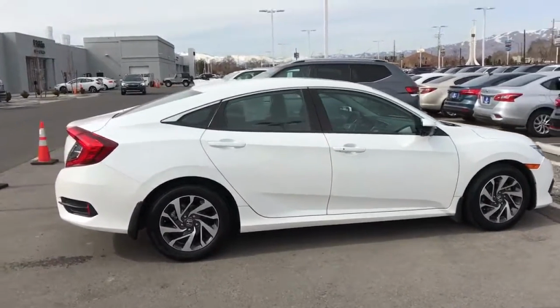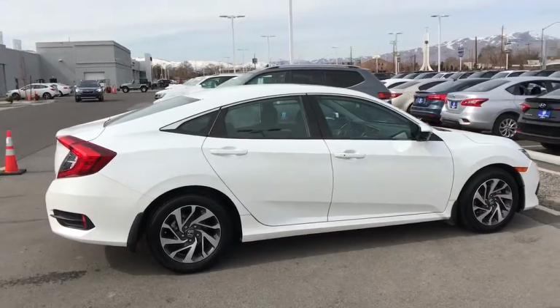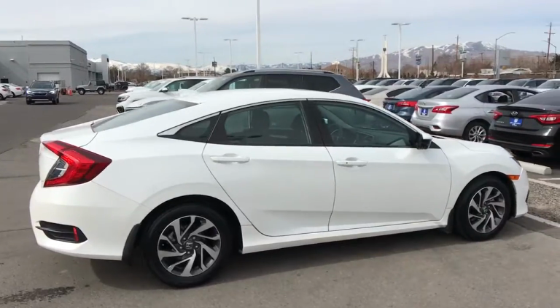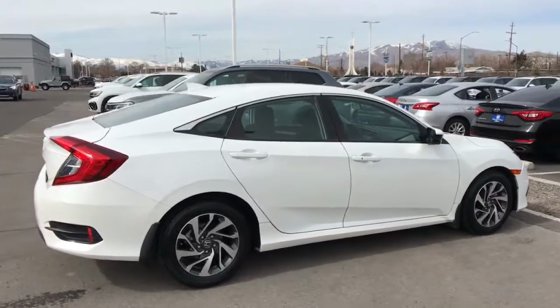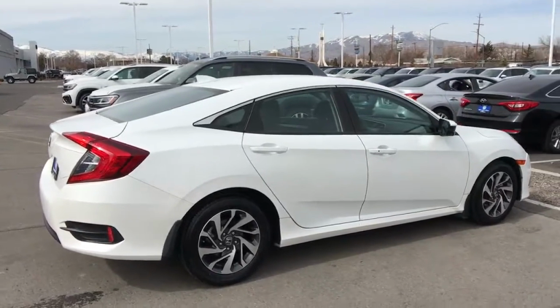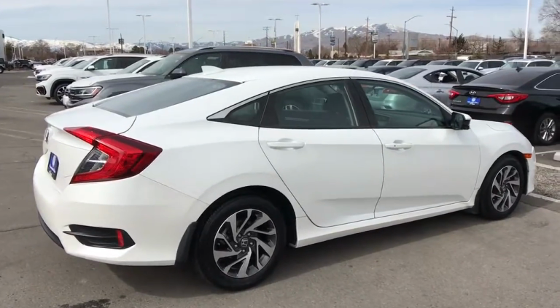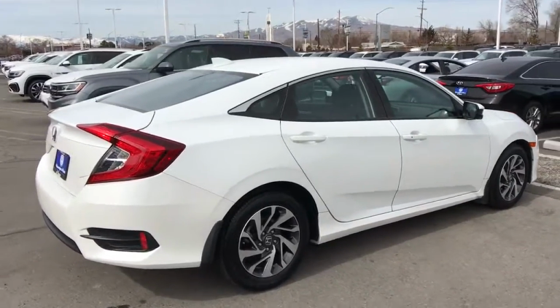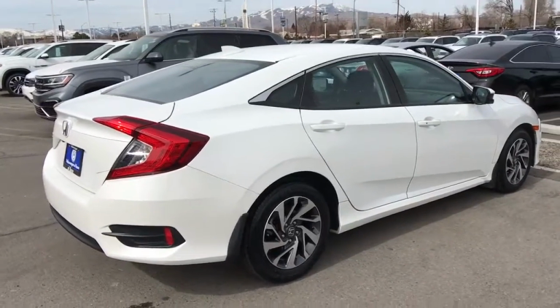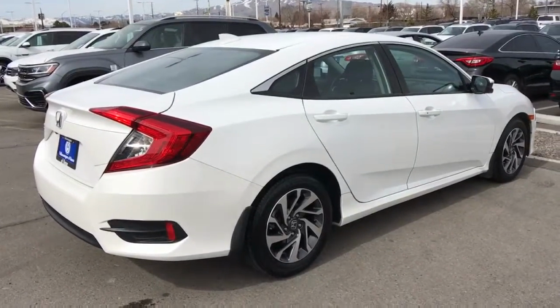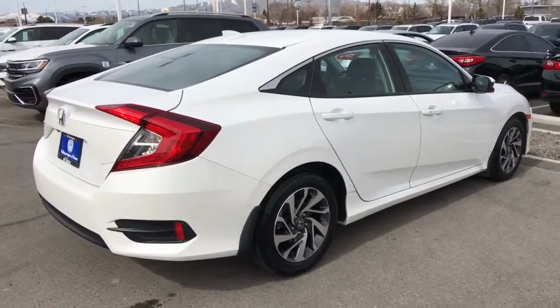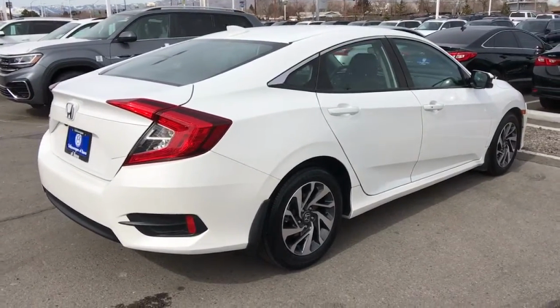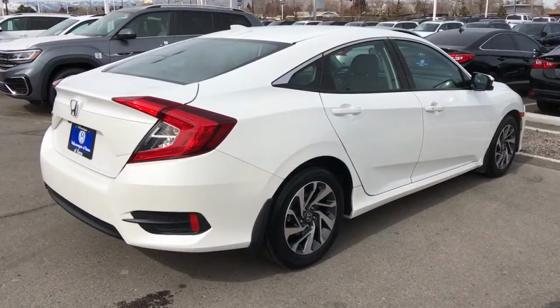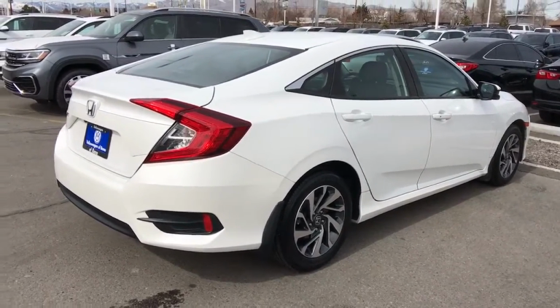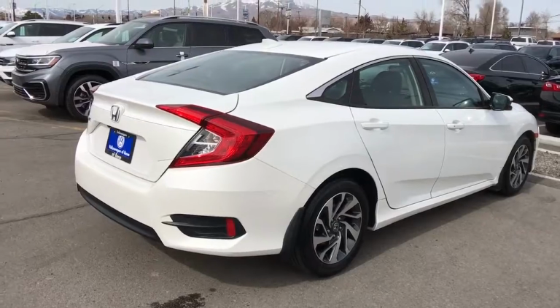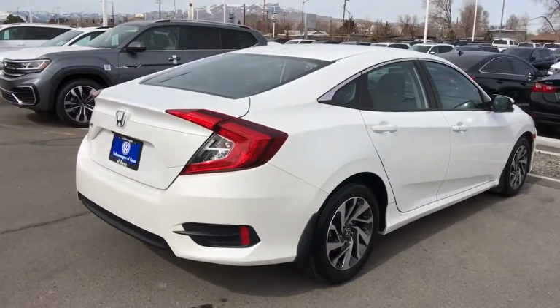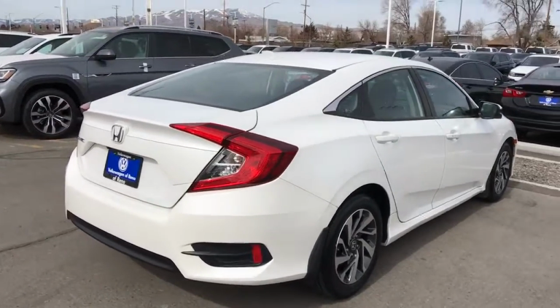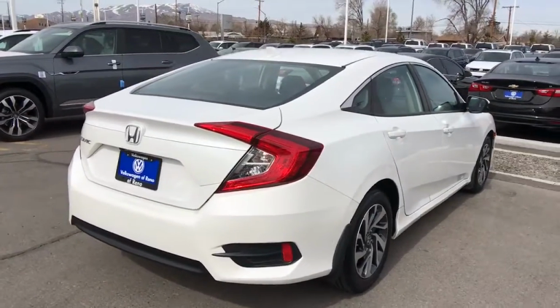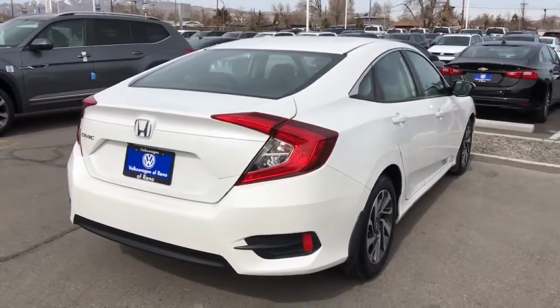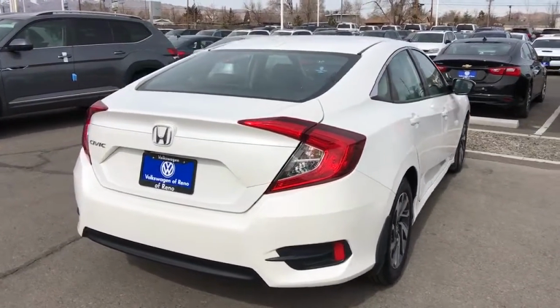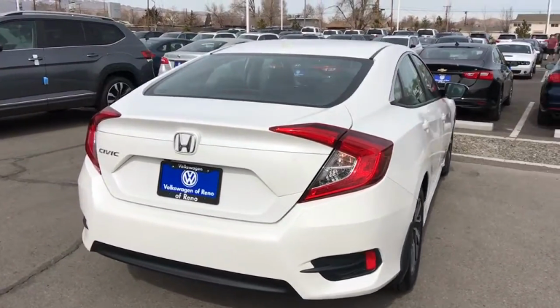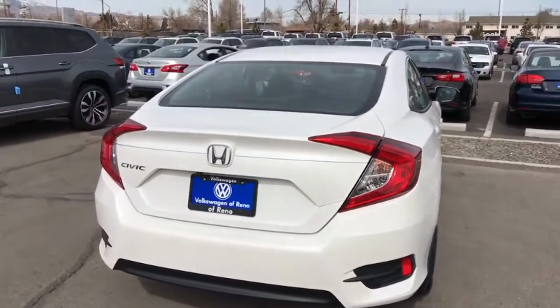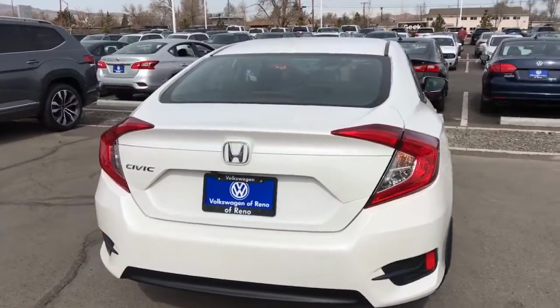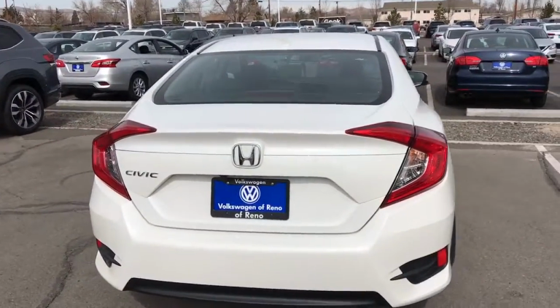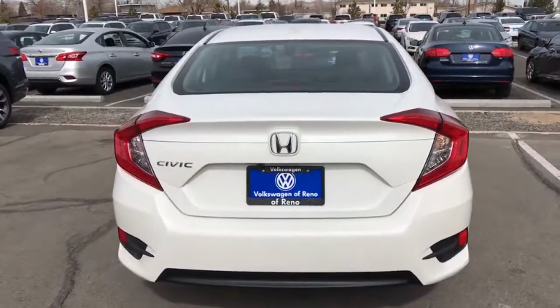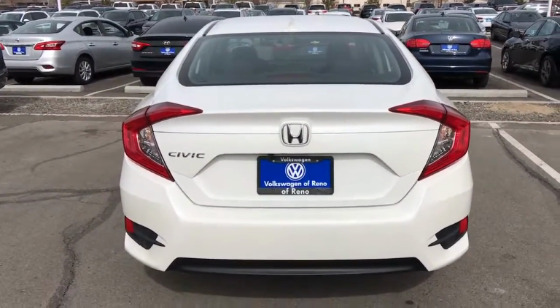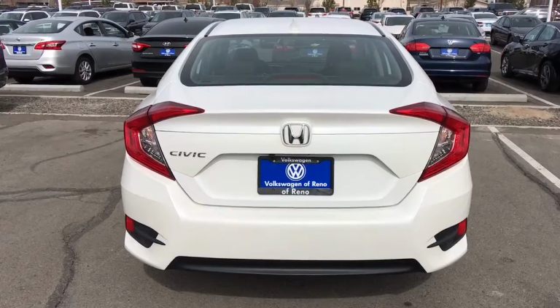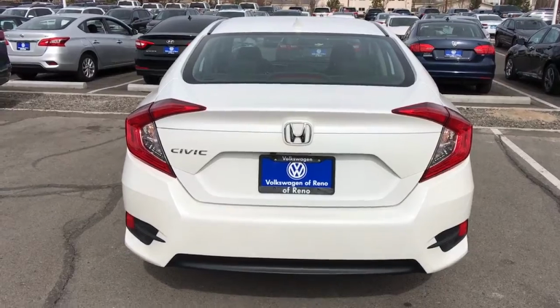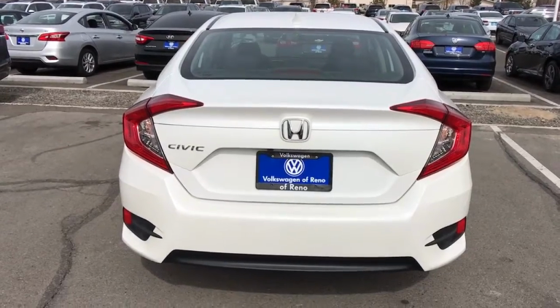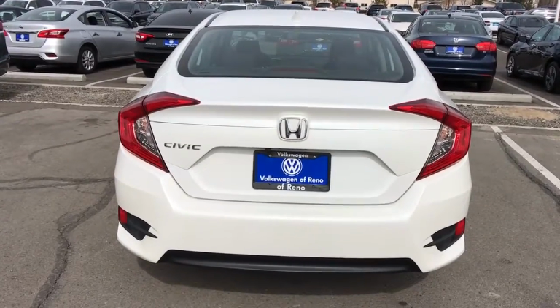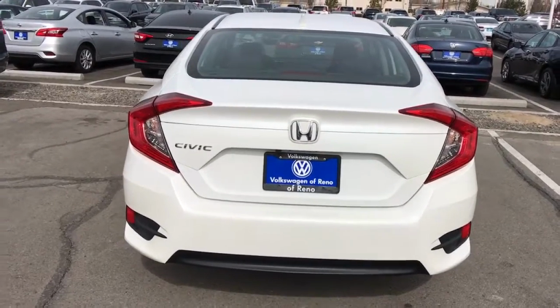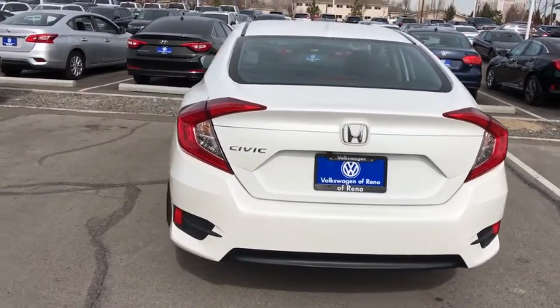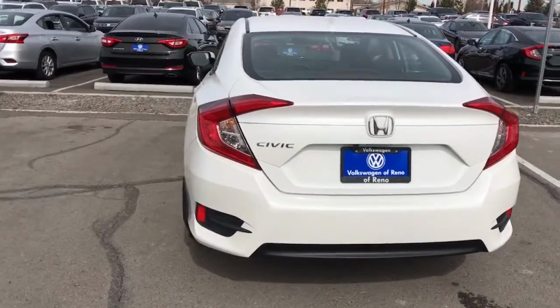Keyless entry, 4-cylinder engine, sunroof, satellite radio, remote engine start, iPod and MP3 input, backup camera, heated mirrors, electronic stability control, aluminum wheels.